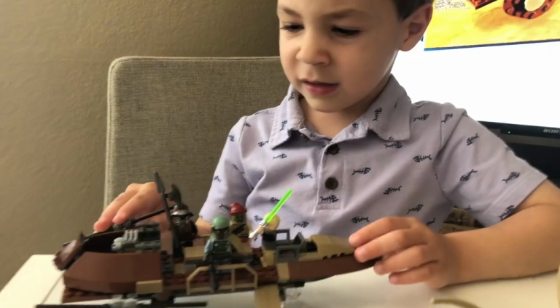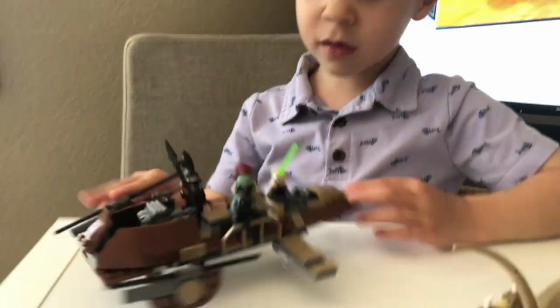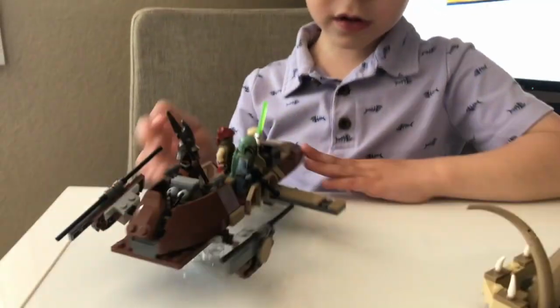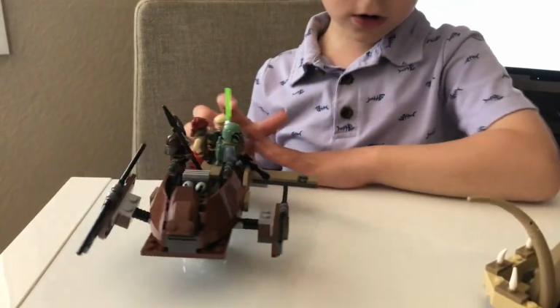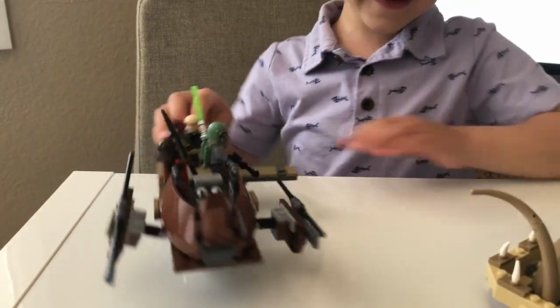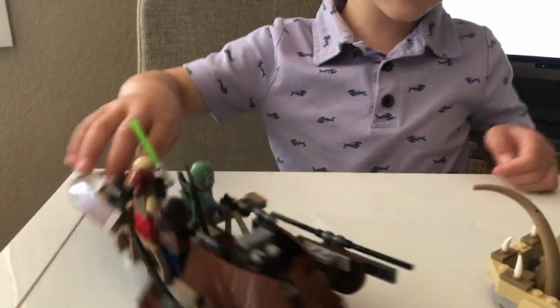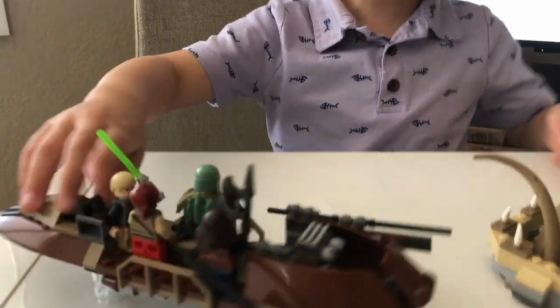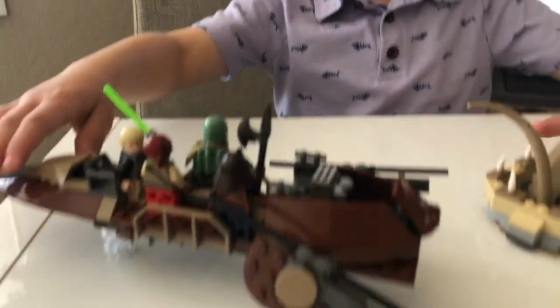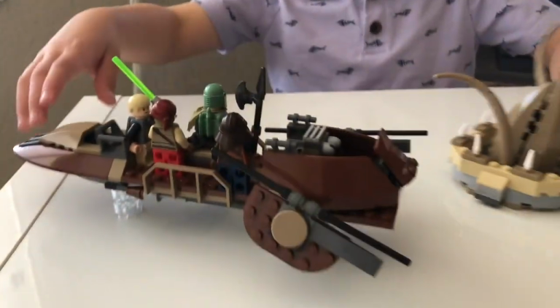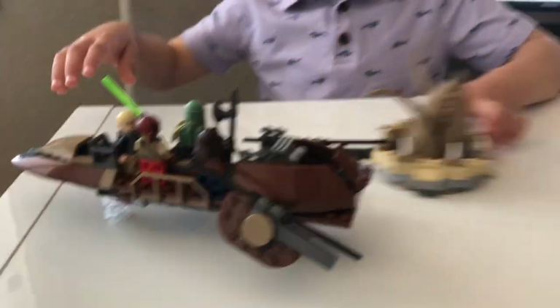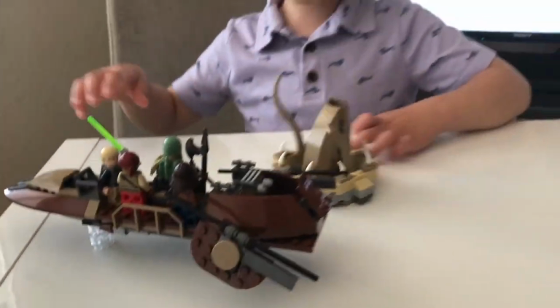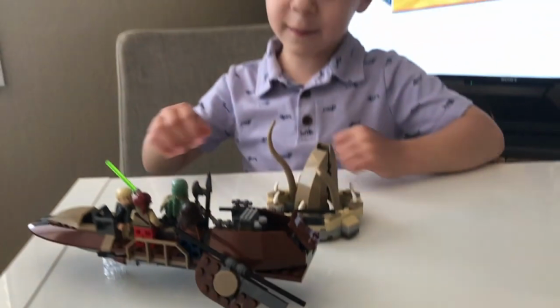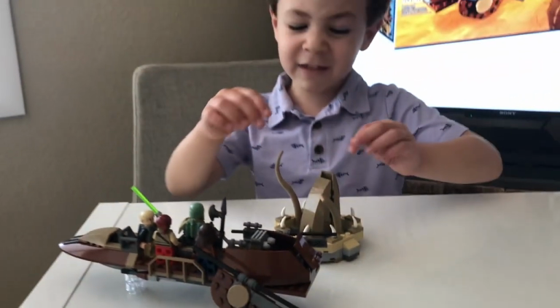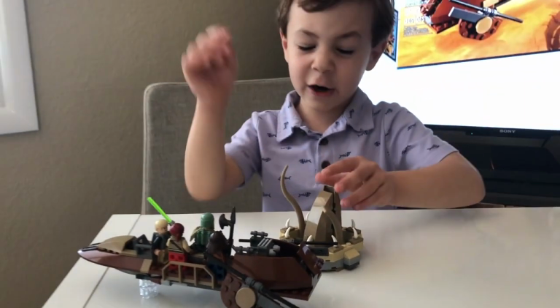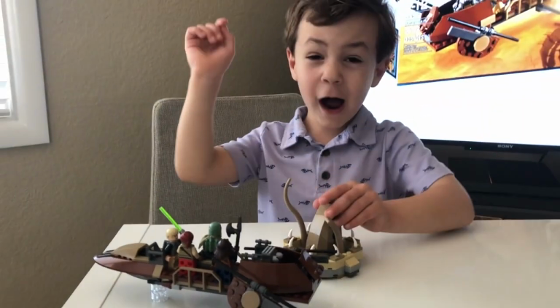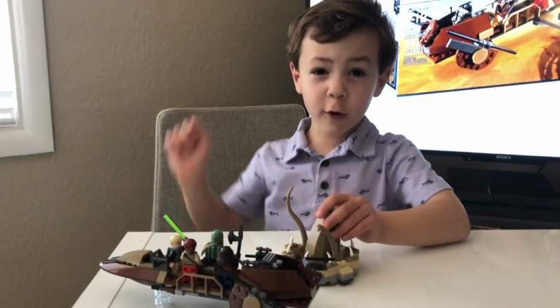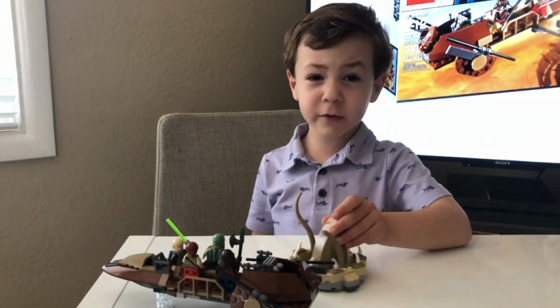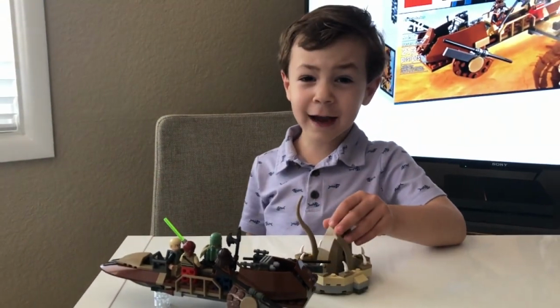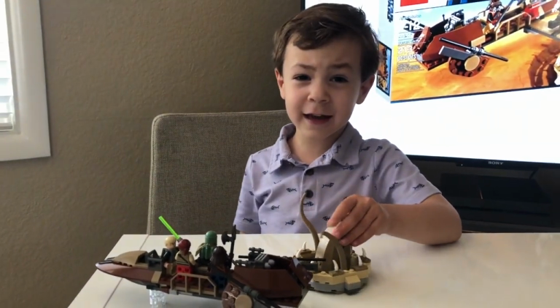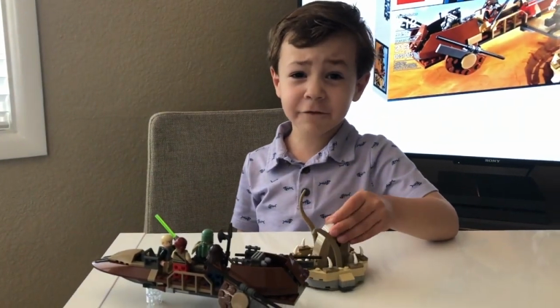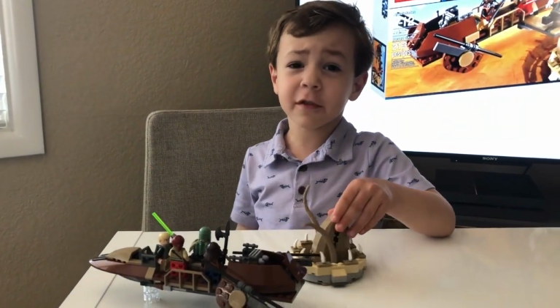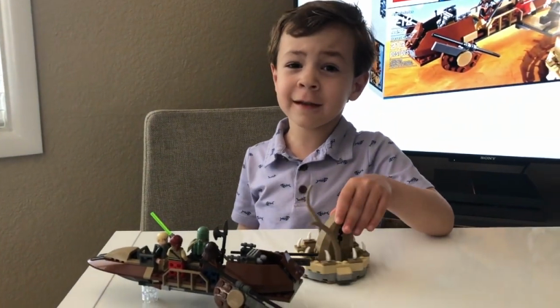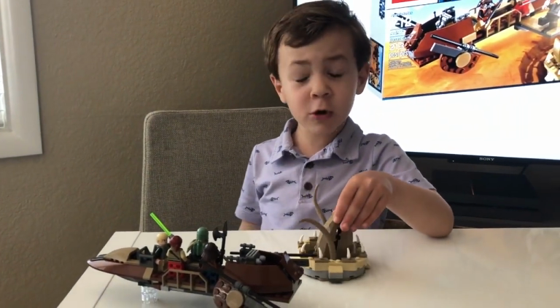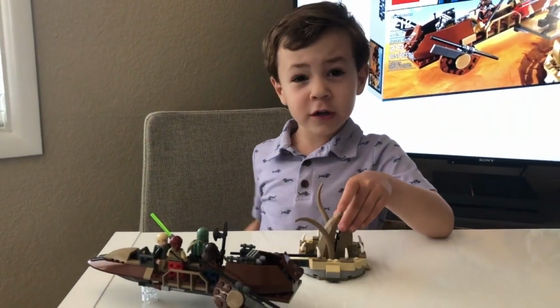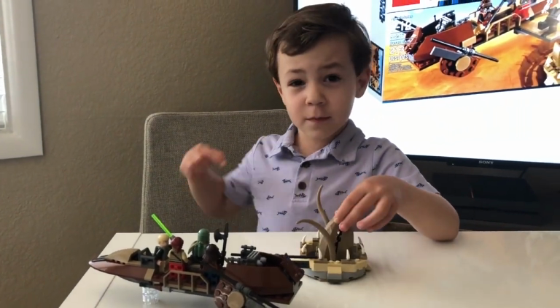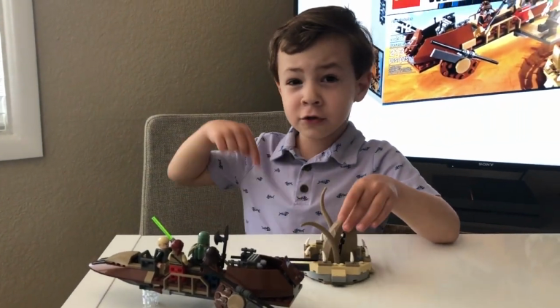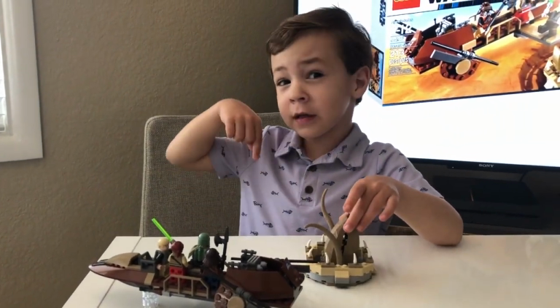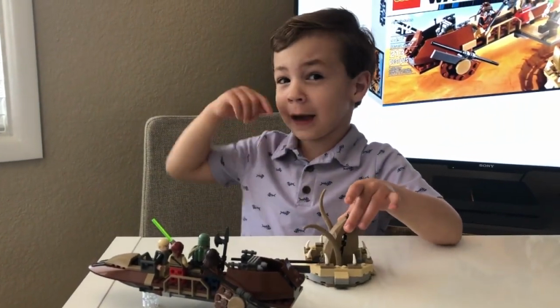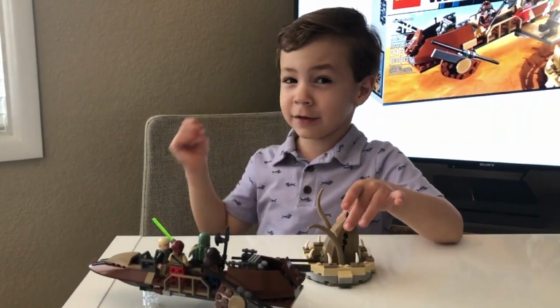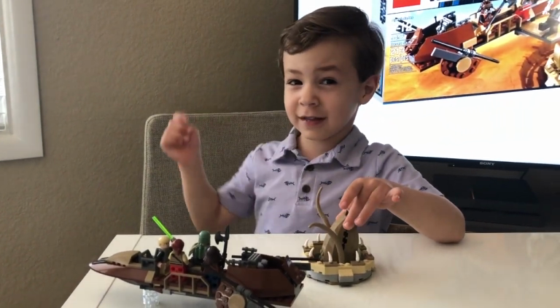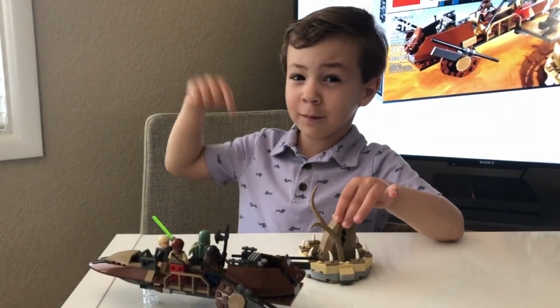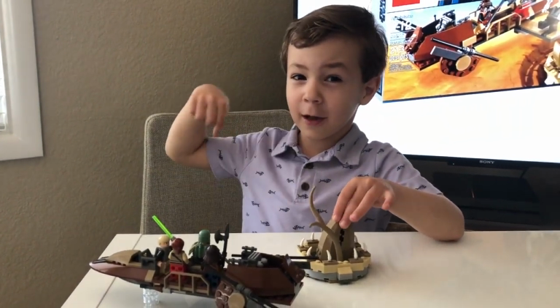And this was our LEGO Star Wars Rancor Pit video. I hope you liked it. If you want to see more, just push the like button down below.